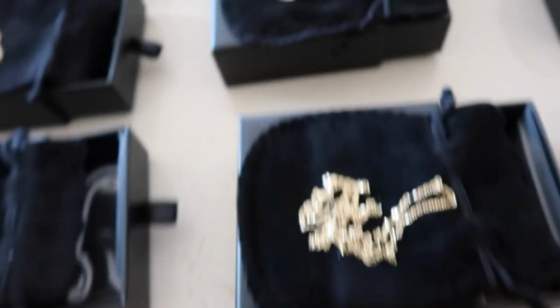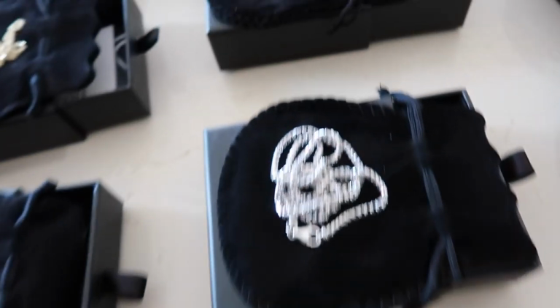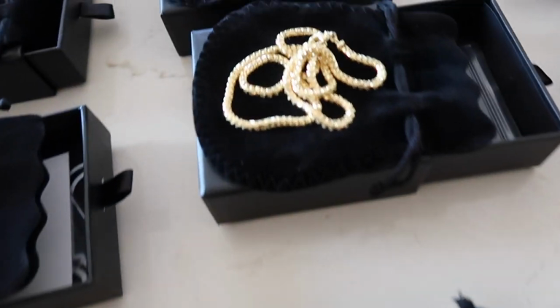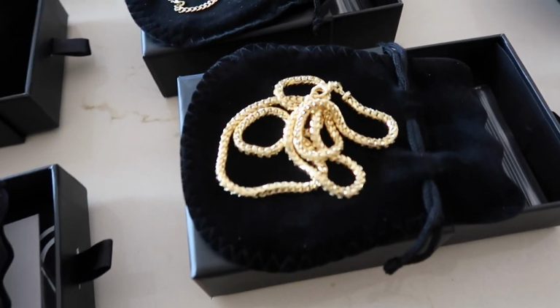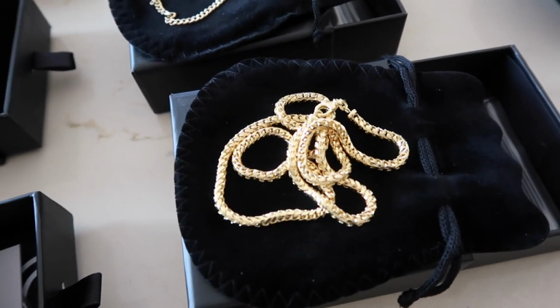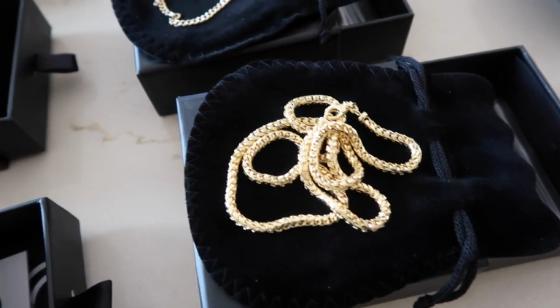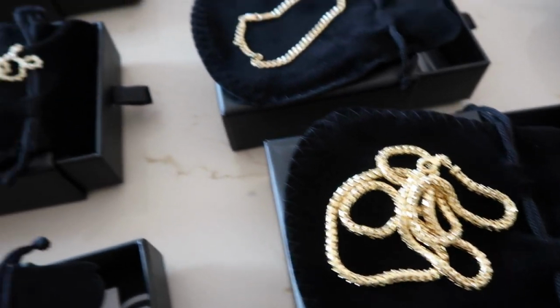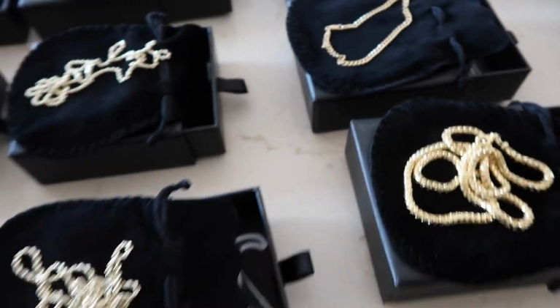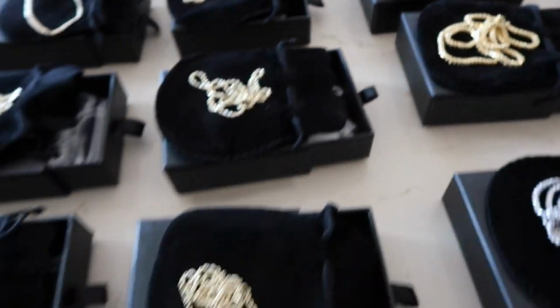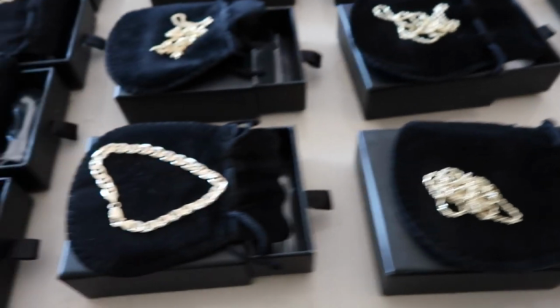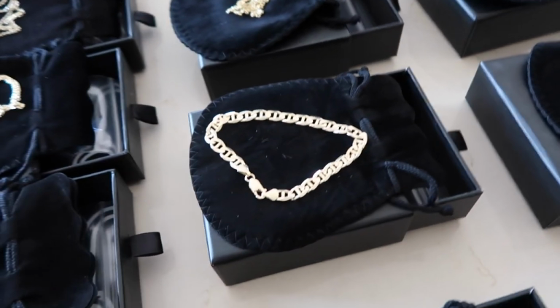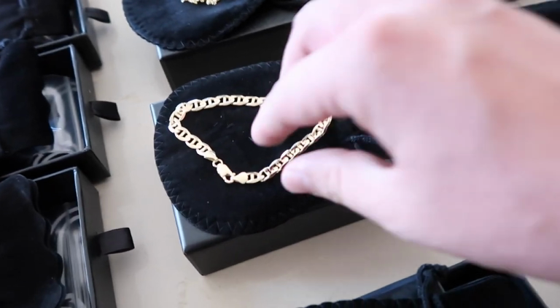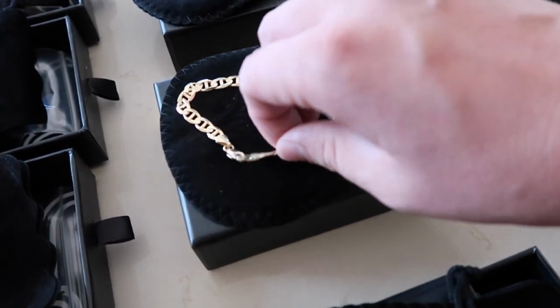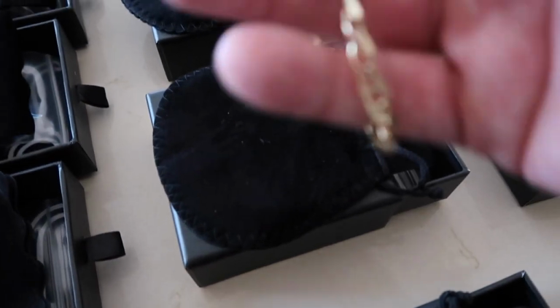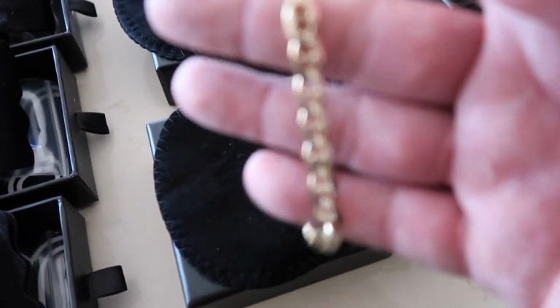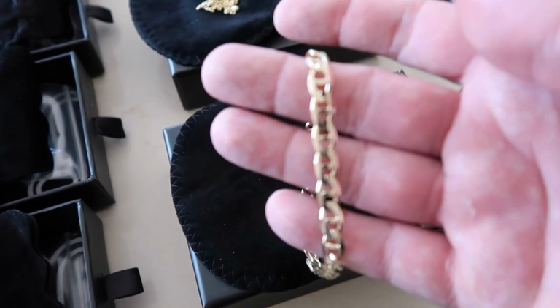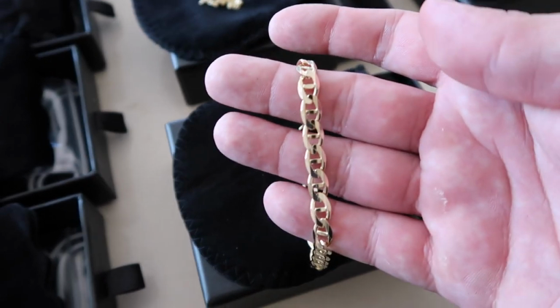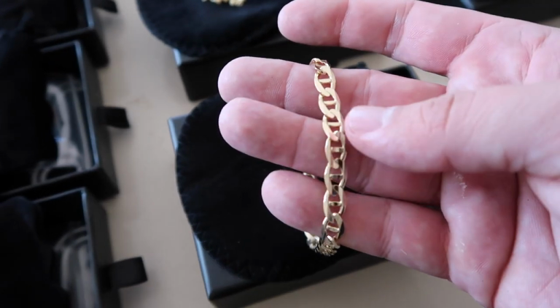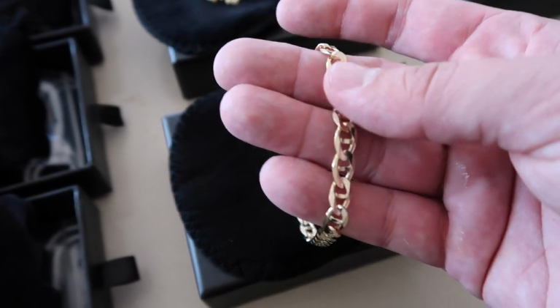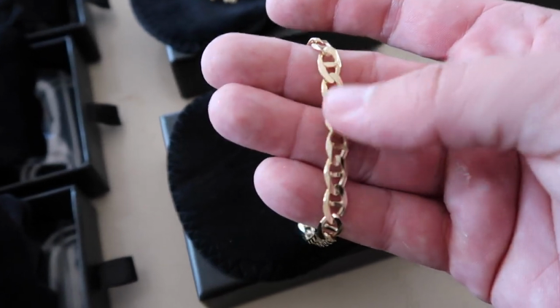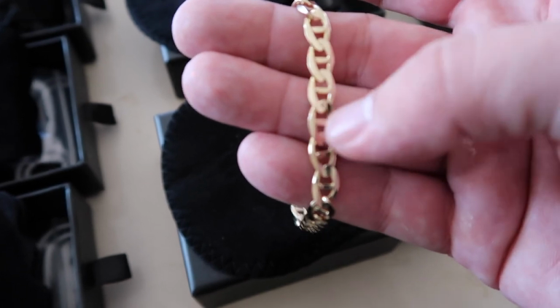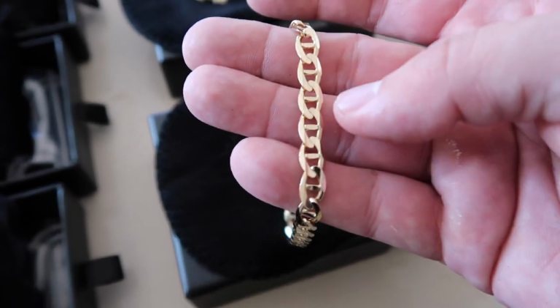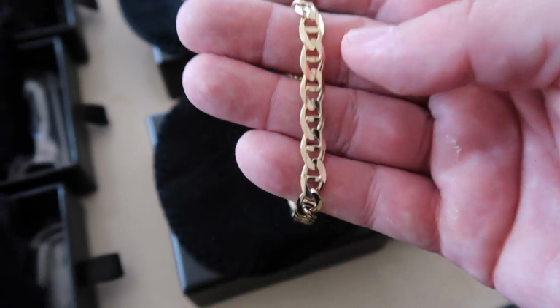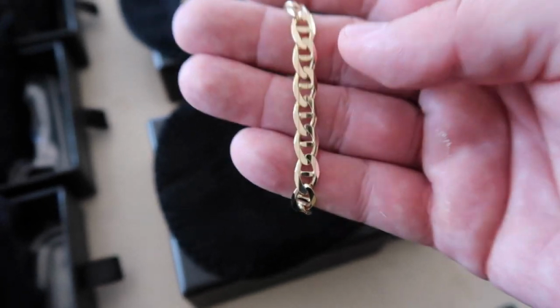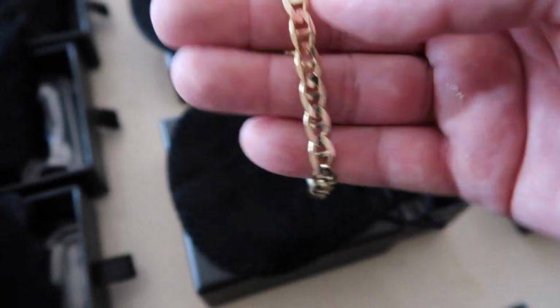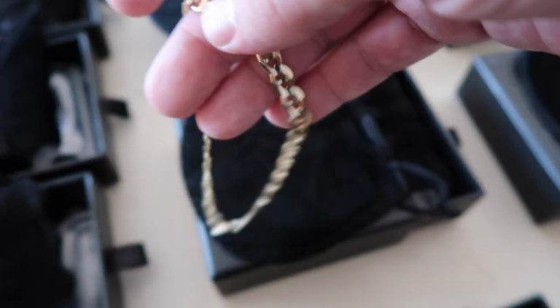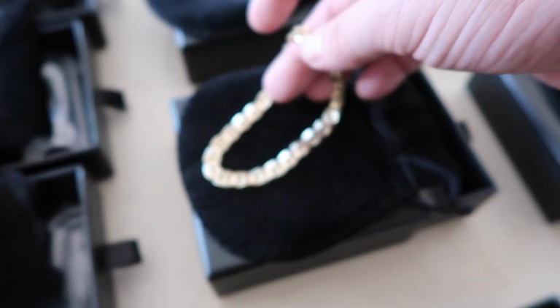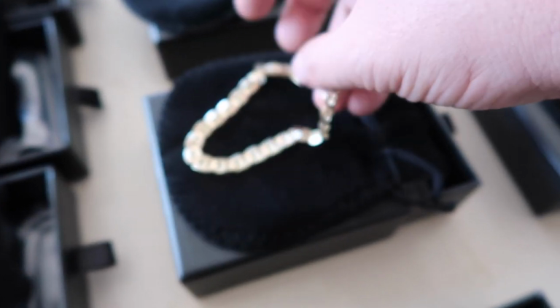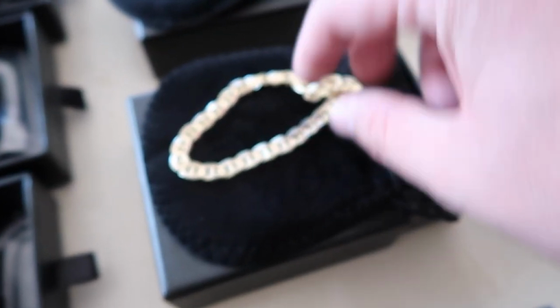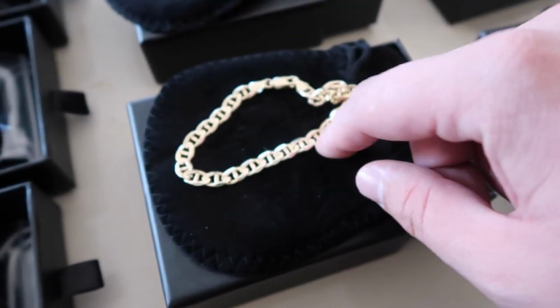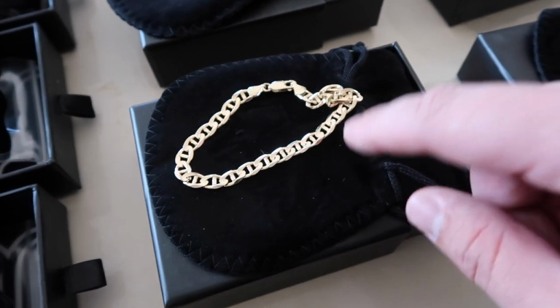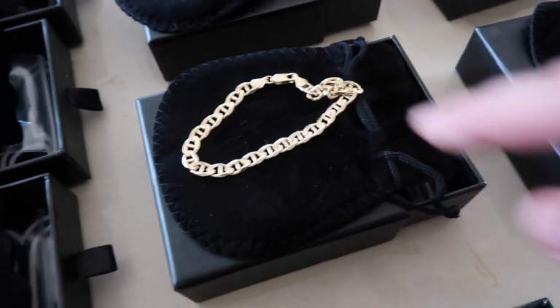And then we have the Francos — always fun to look at. This is a really nice one: the Mariner 7 millimeter. Very nice. I love the Mariner chain — such a classy and durable link. And you can't go wrong with putting it around your wrist at all.